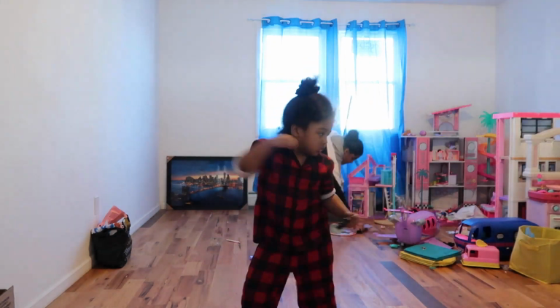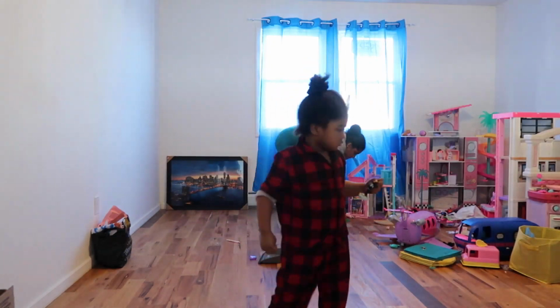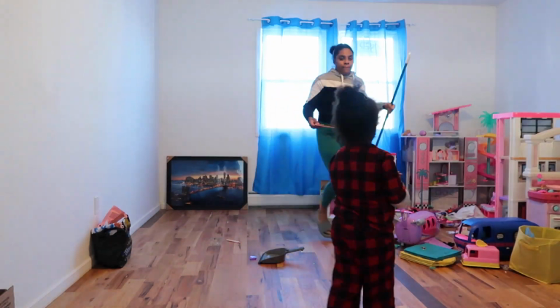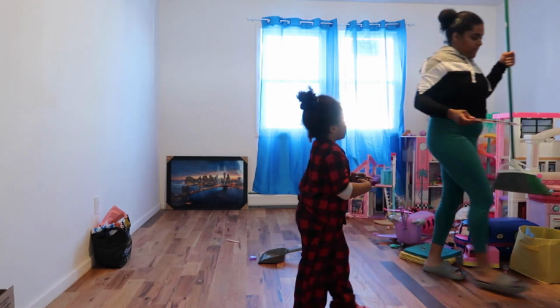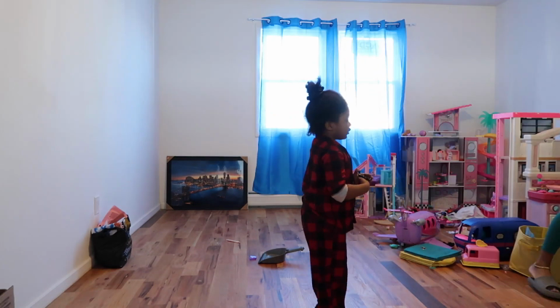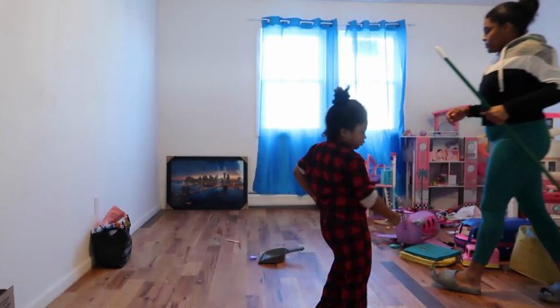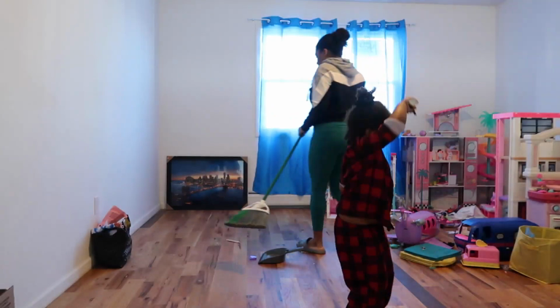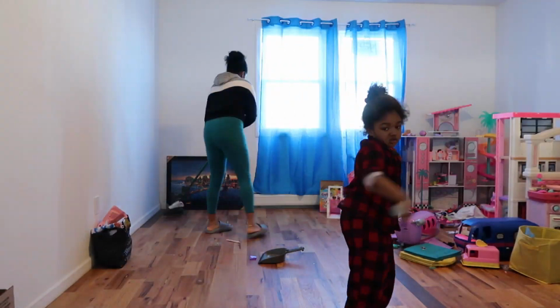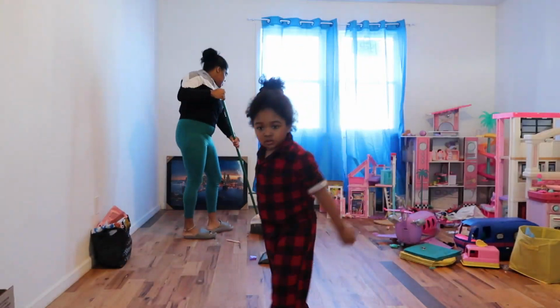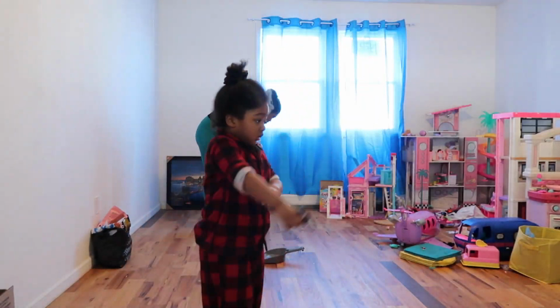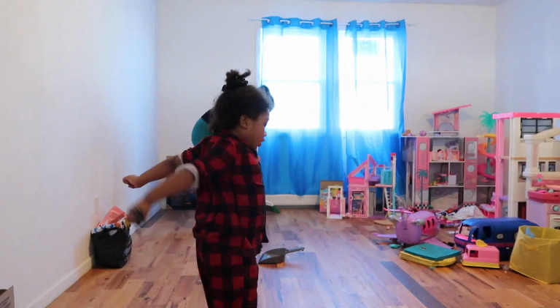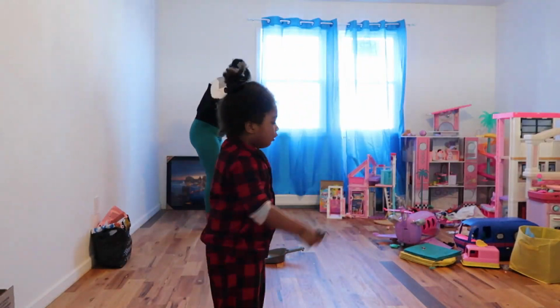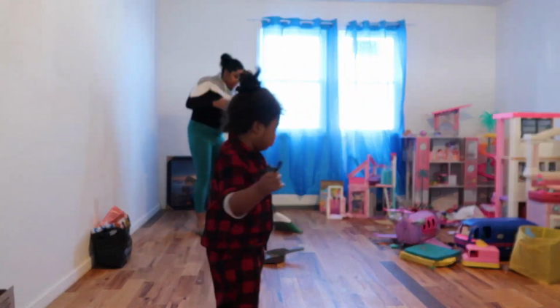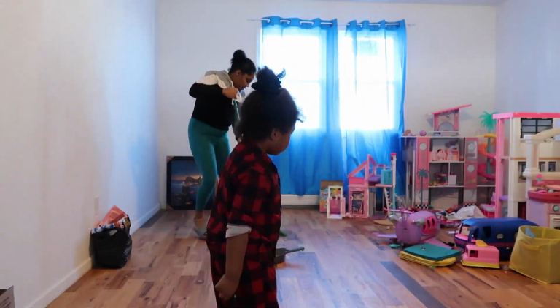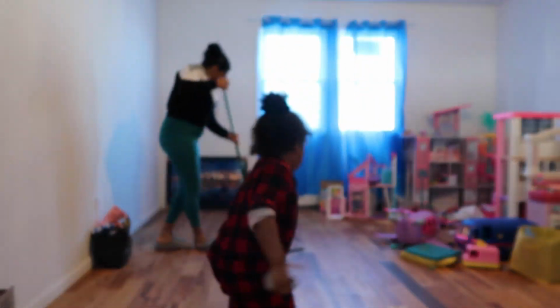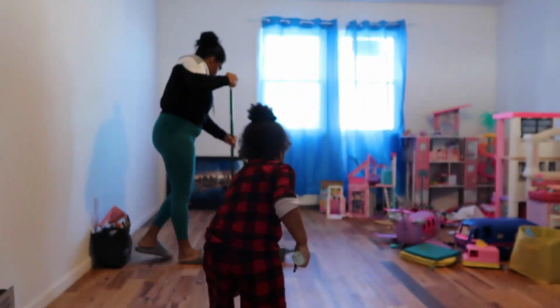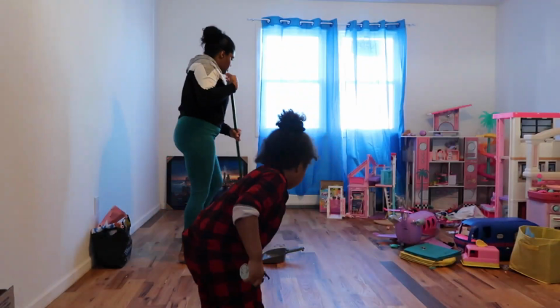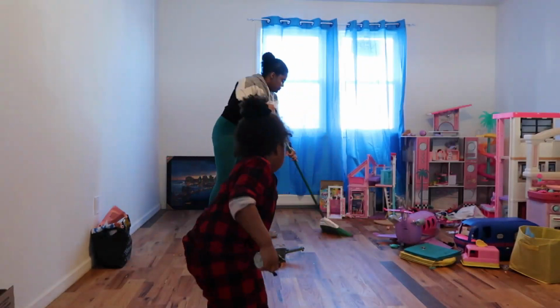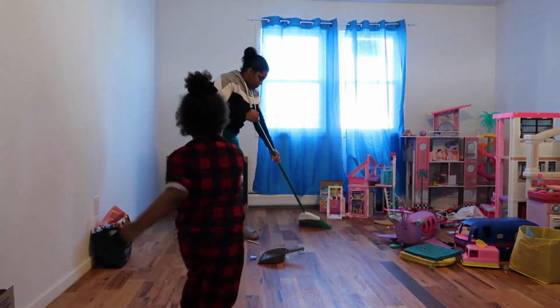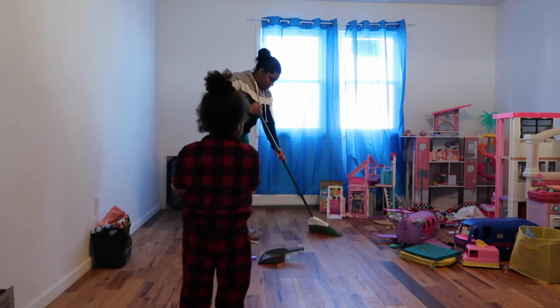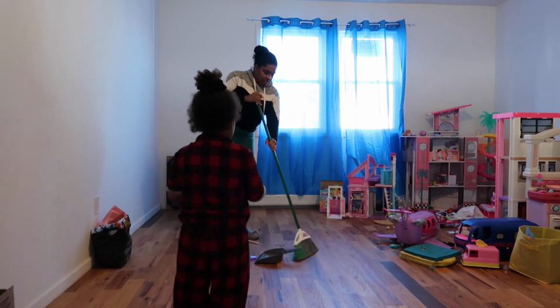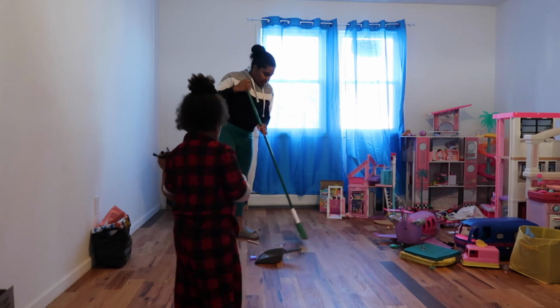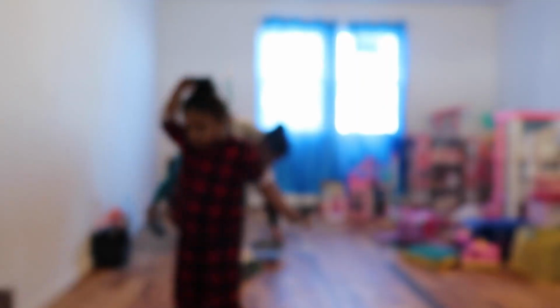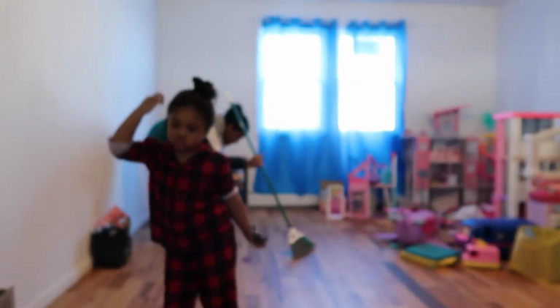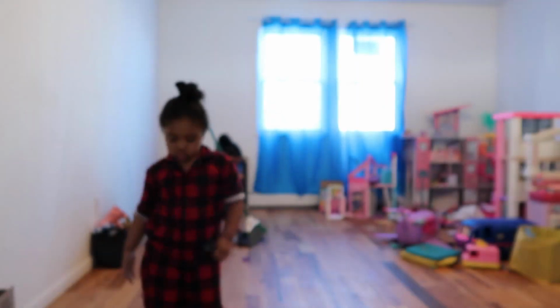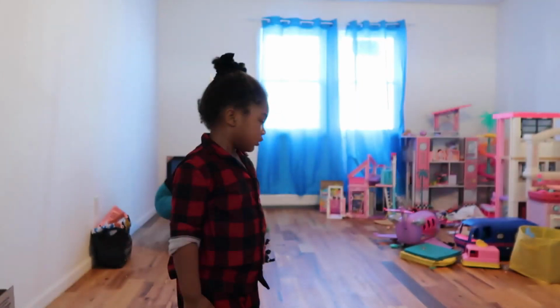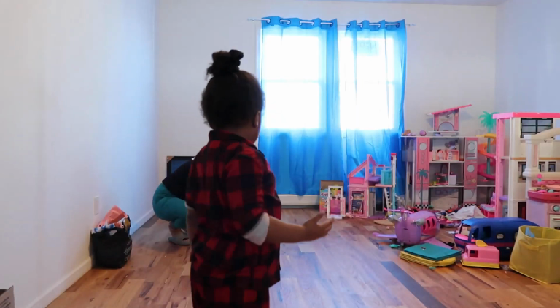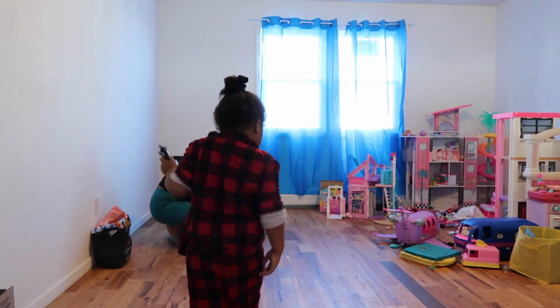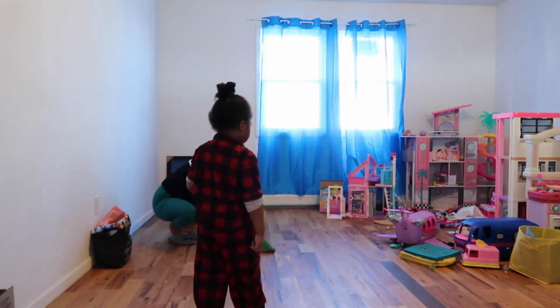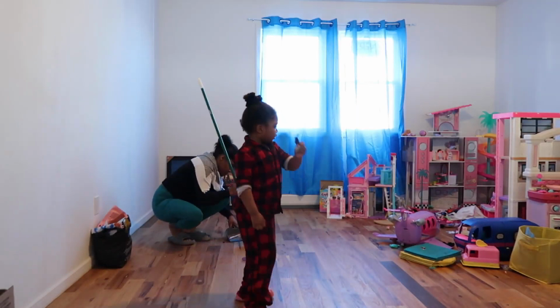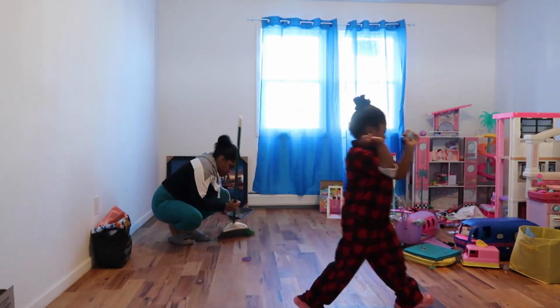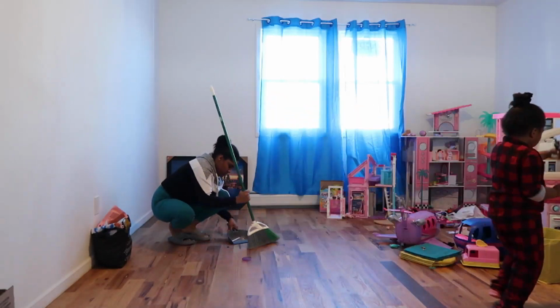This is my little girl here dancing. We're having fun, enjoying this clean with me. We're listening to some music, which is amping up the vibes.